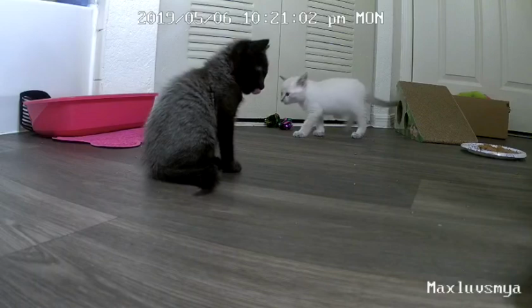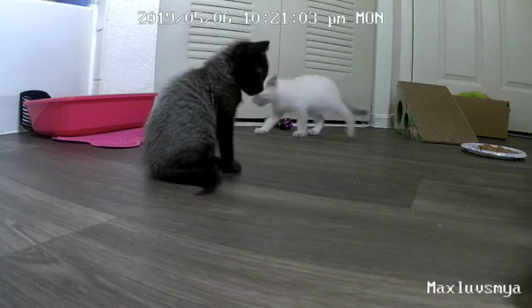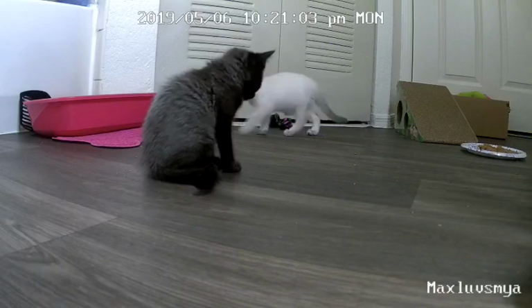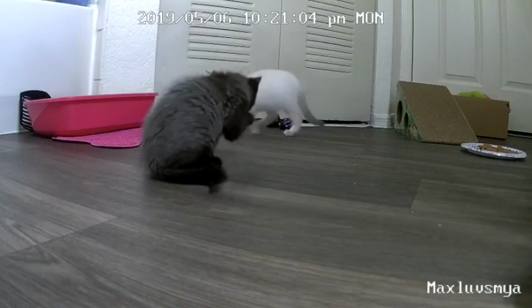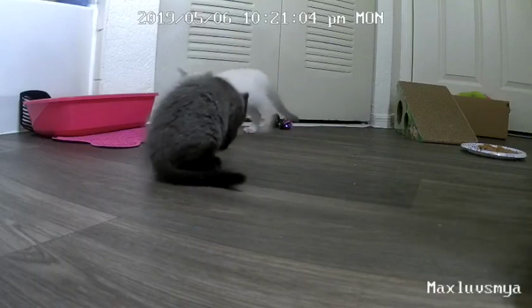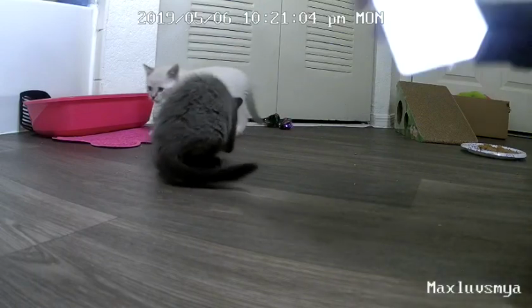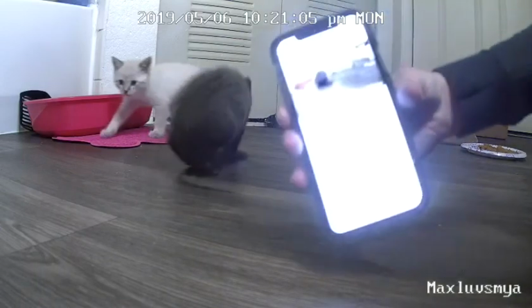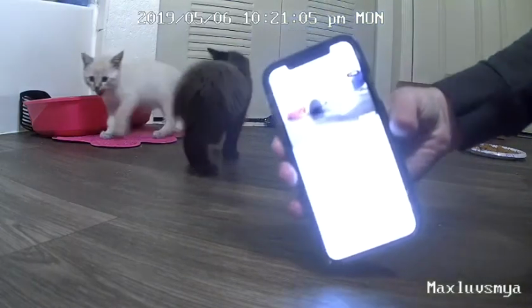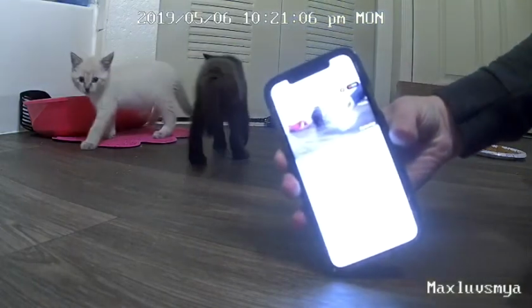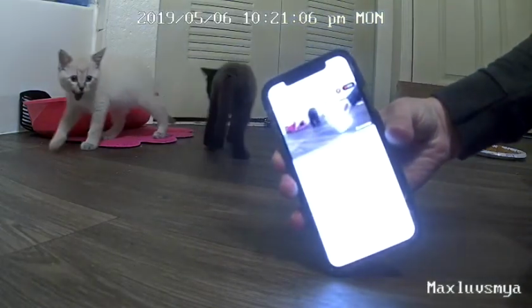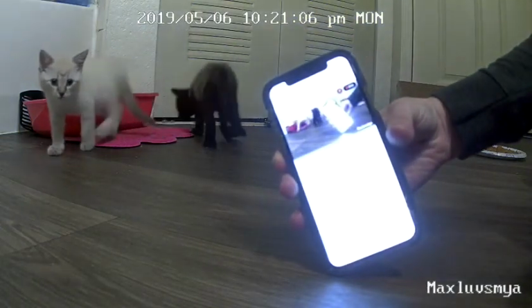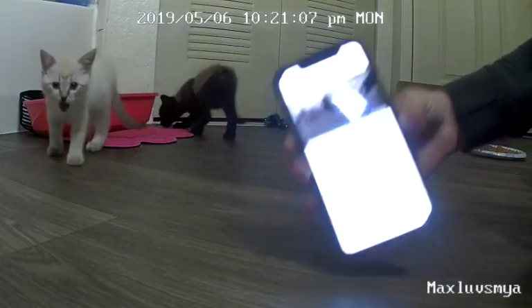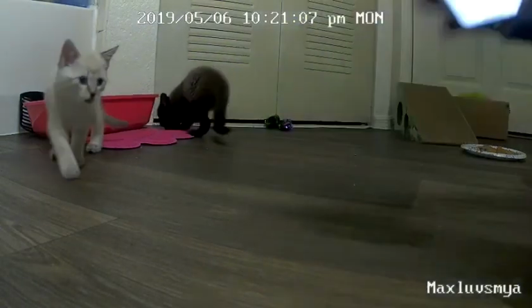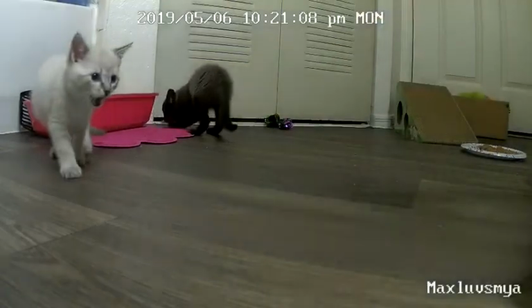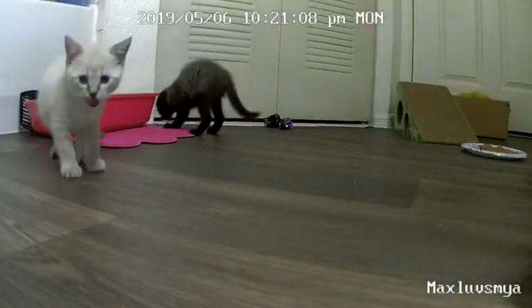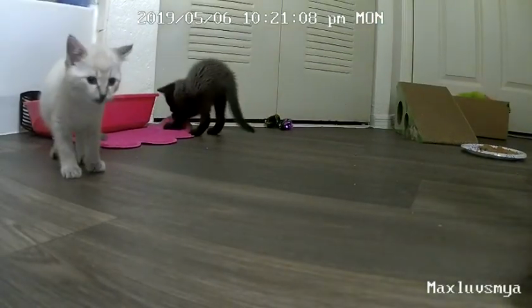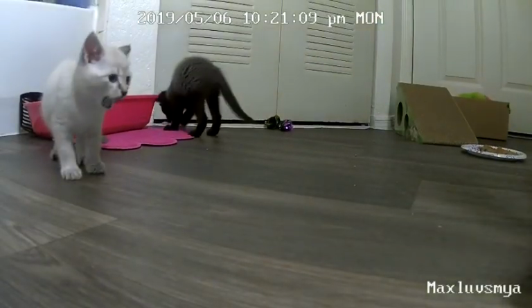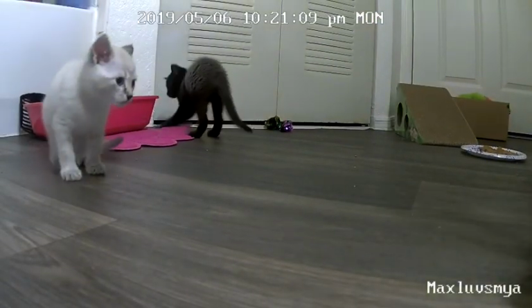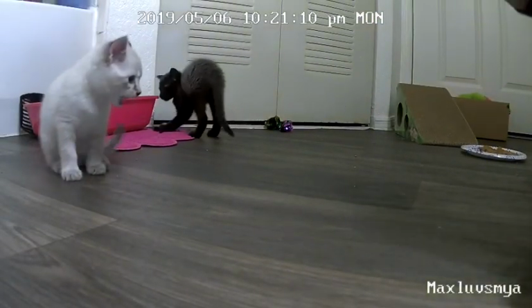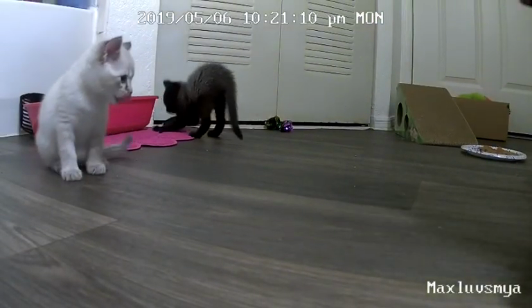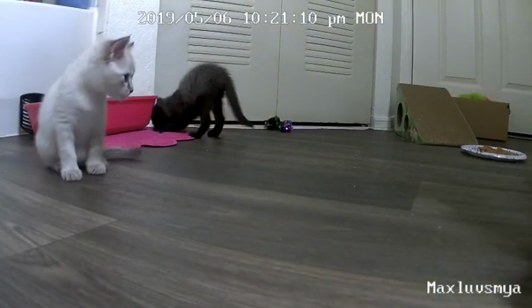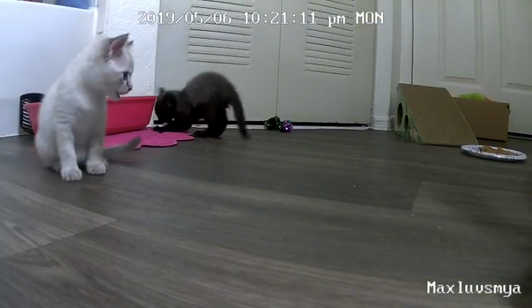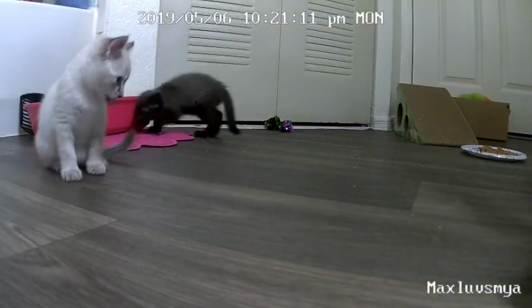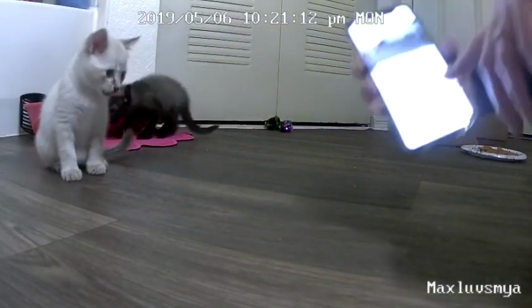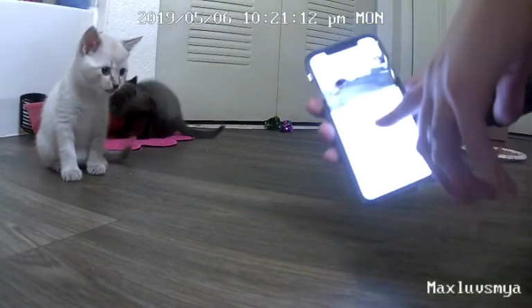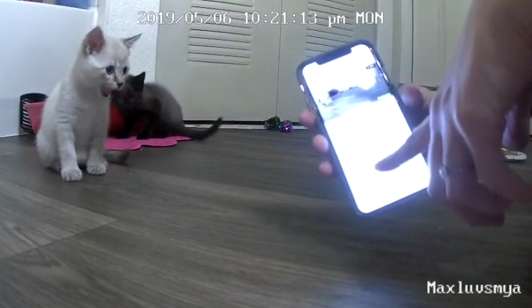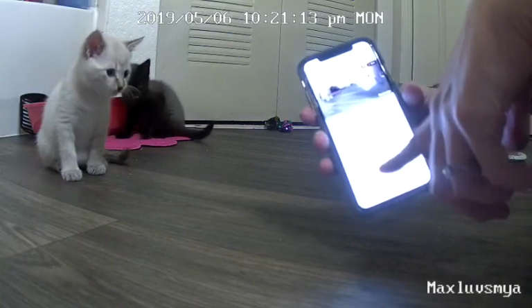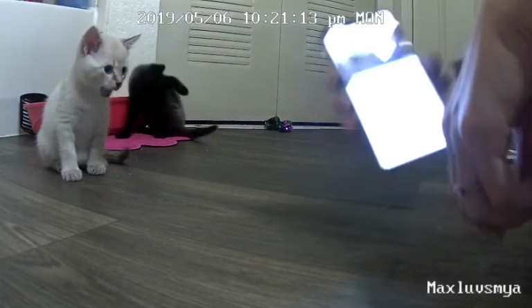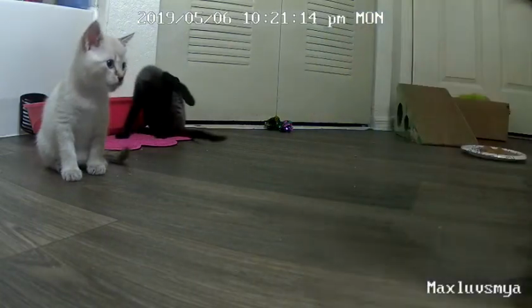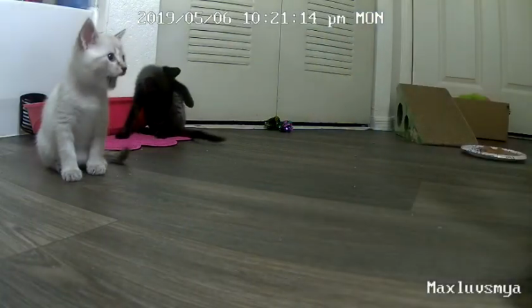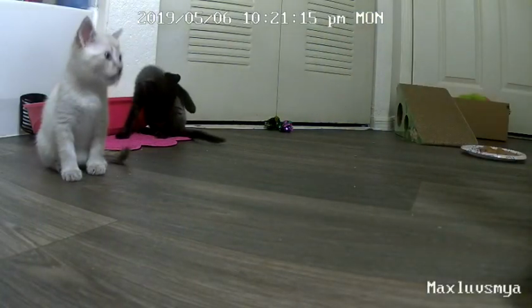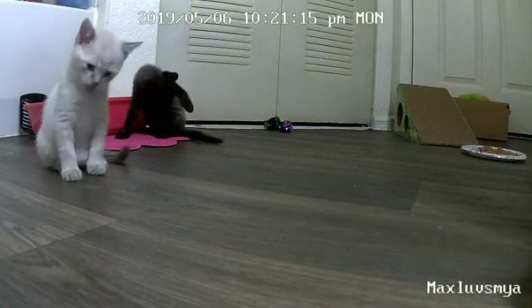I have this new camera from Reolink, and it's like a home security camera, but I can use it for kittens. So I can go on here and I can move the camera and record.